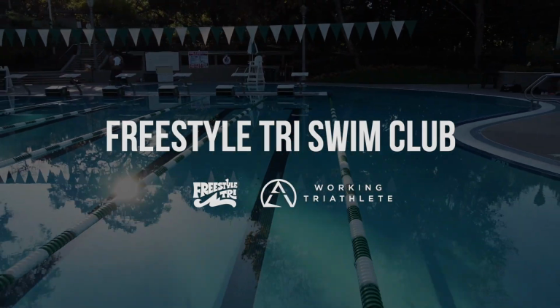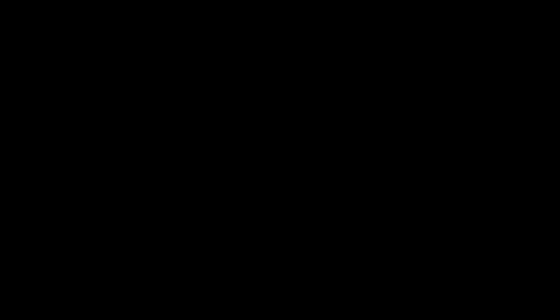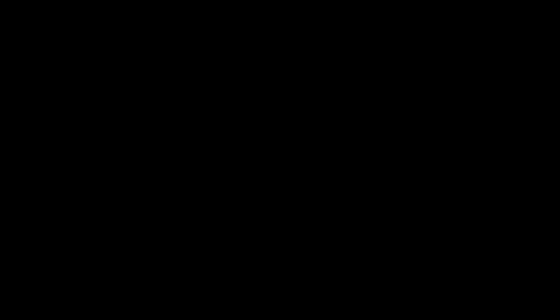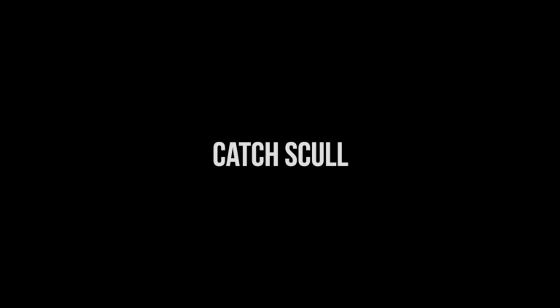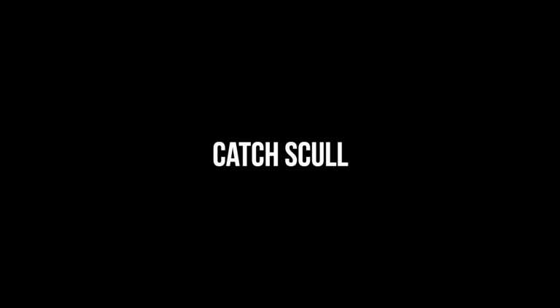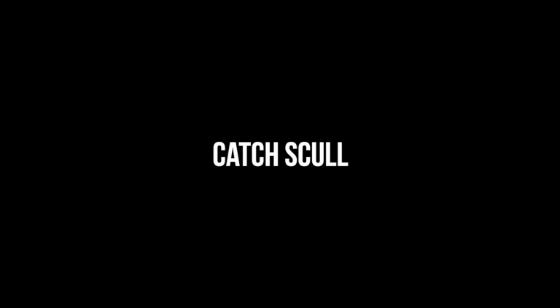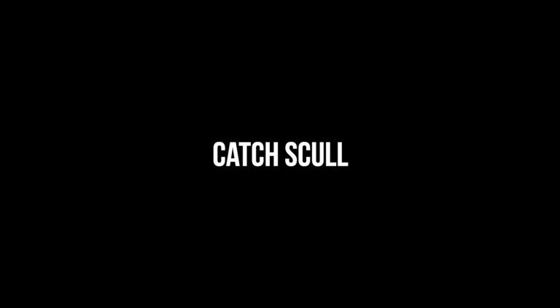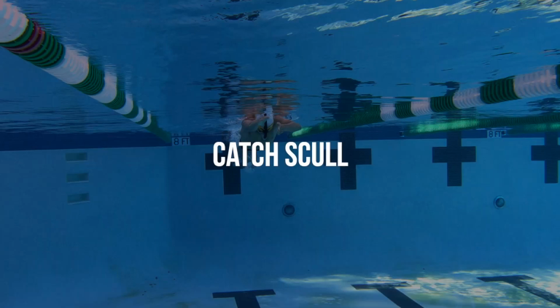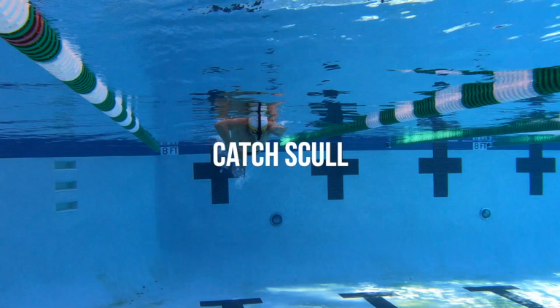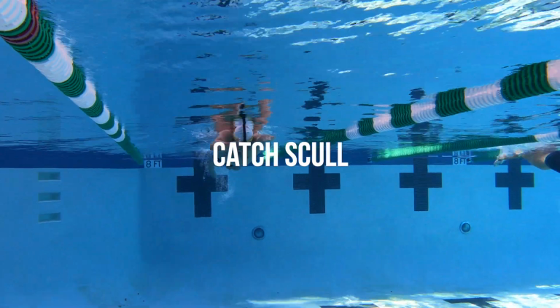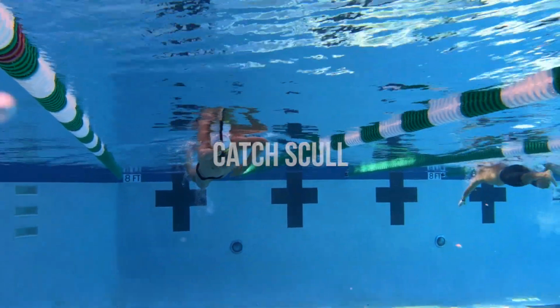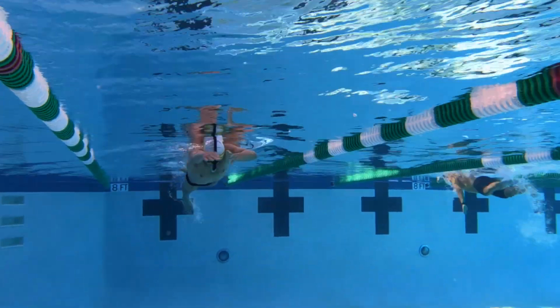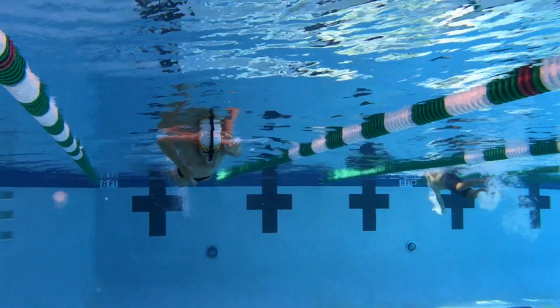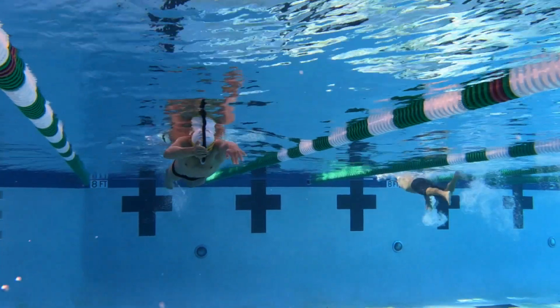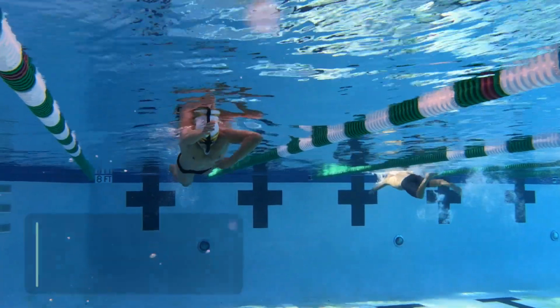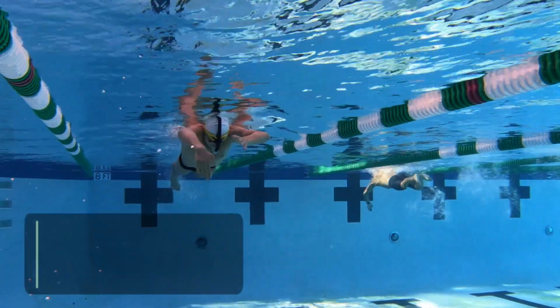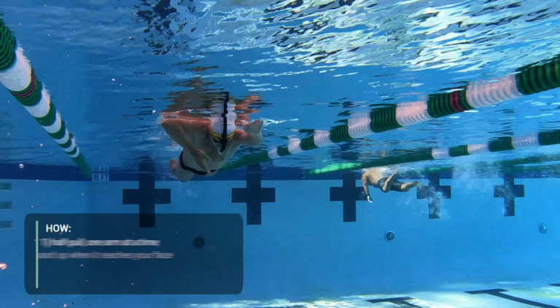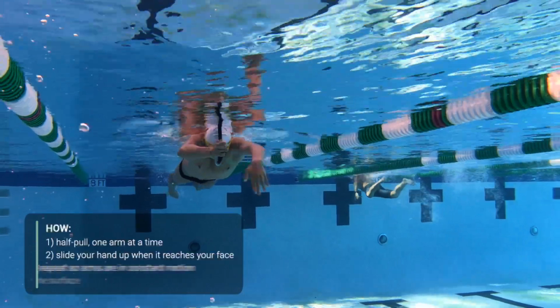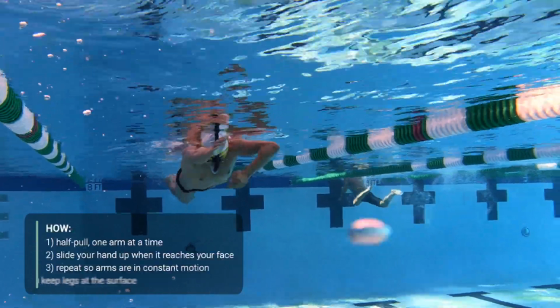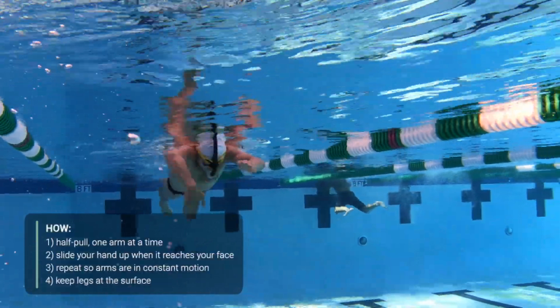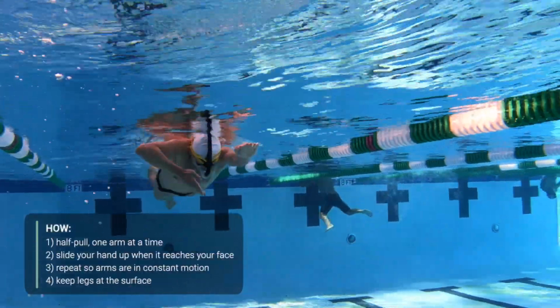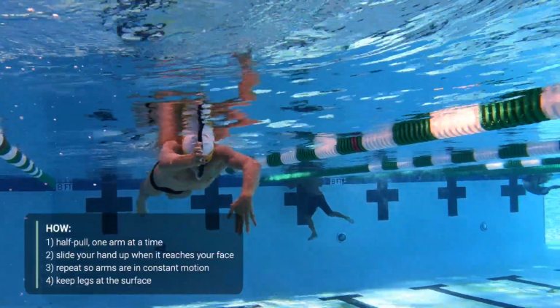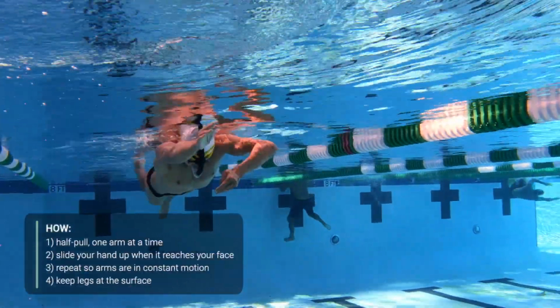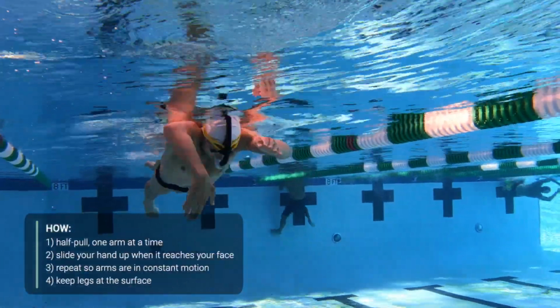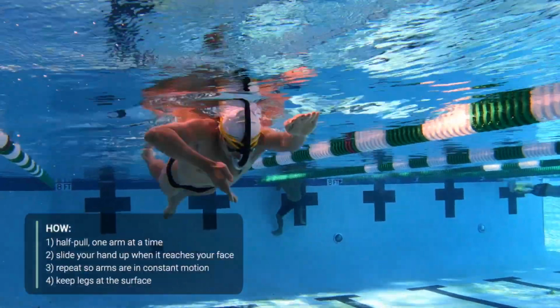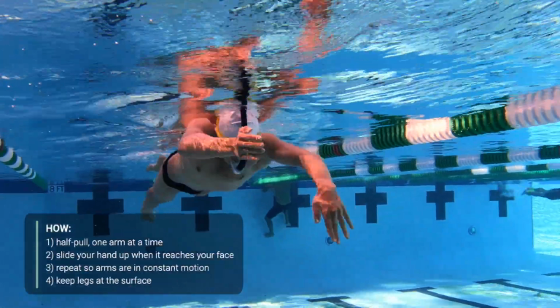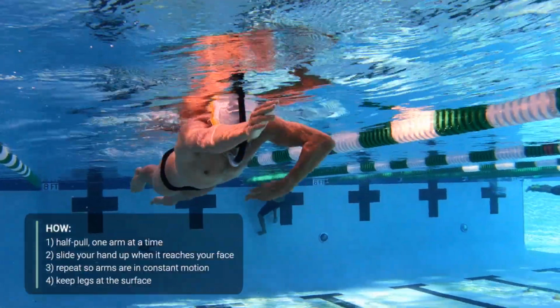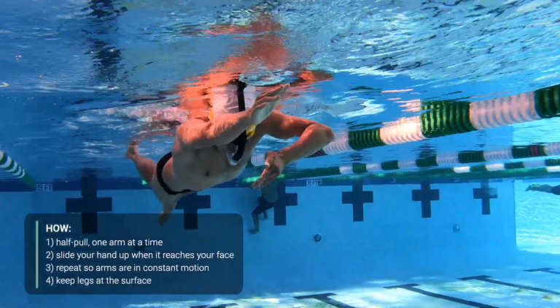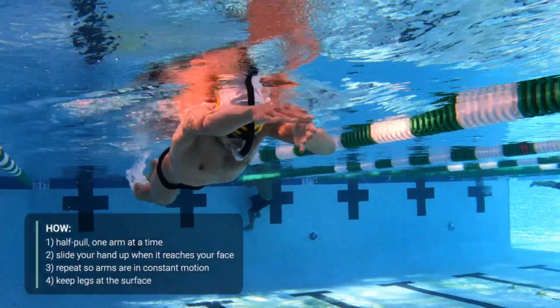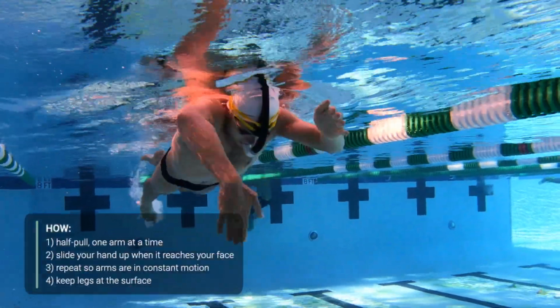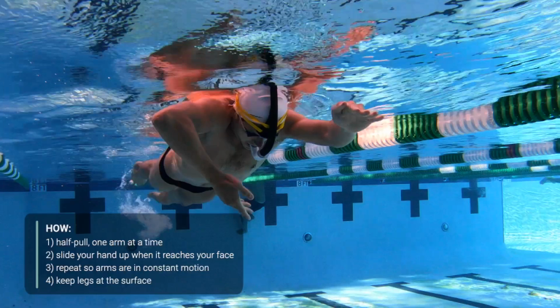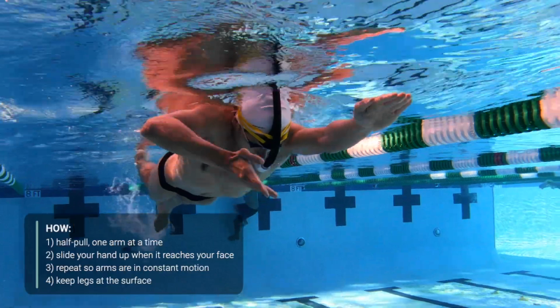This type of sculling is what we call catch sculling. You can start by pushing off the wall and streamline. When your body reaches the surface, begin simulating the catch phase of your stroke with alternating arms.